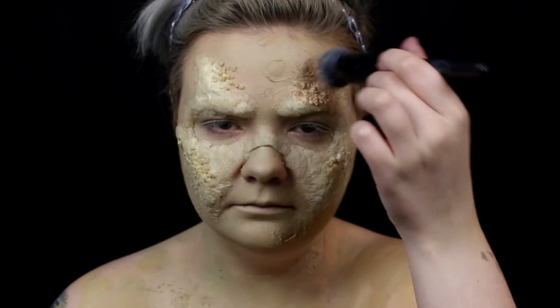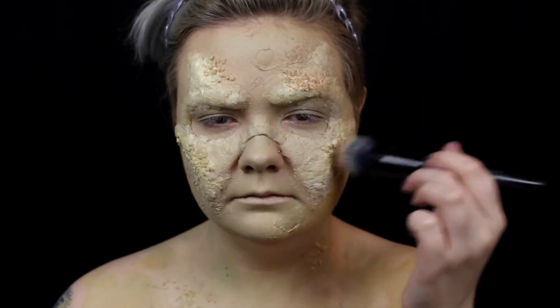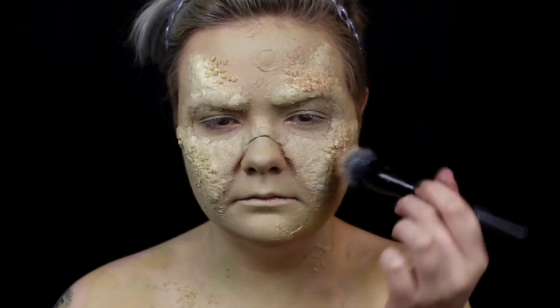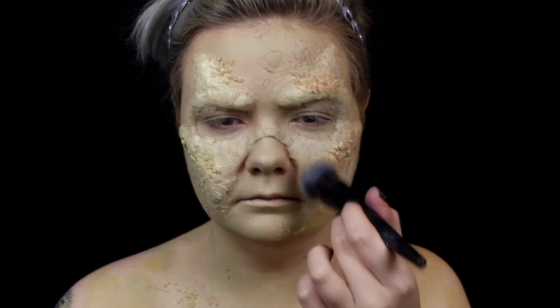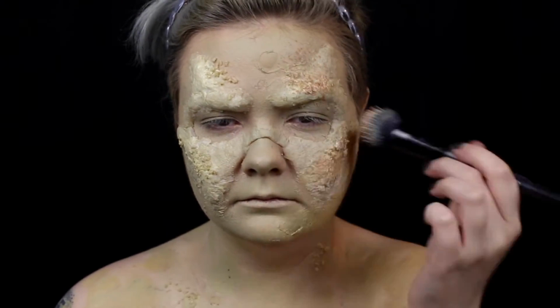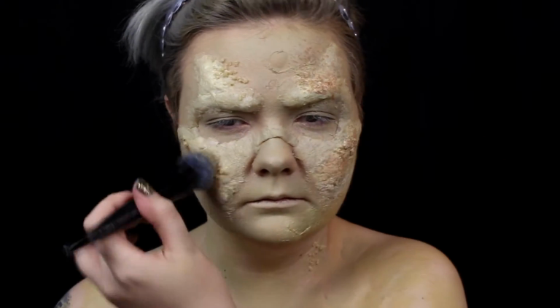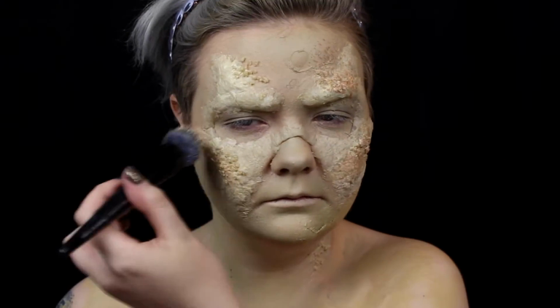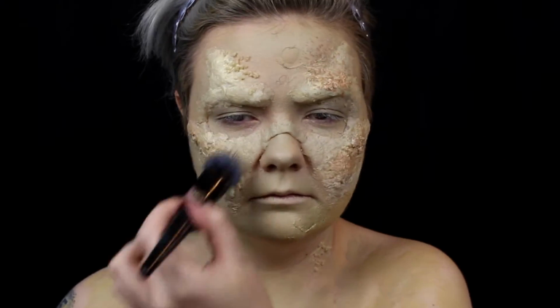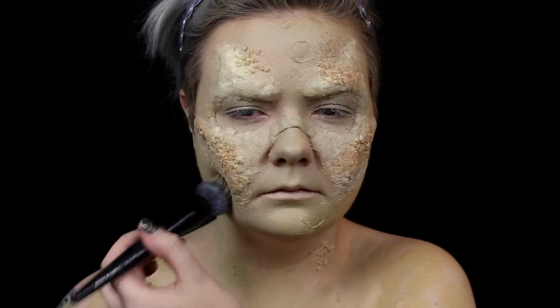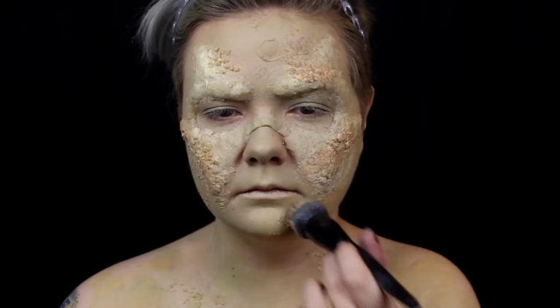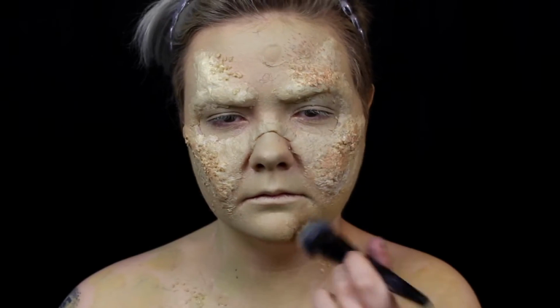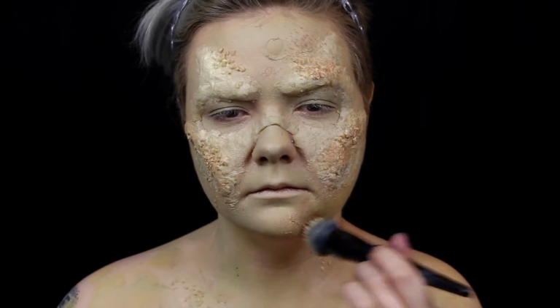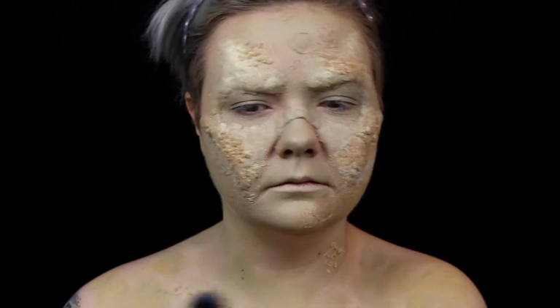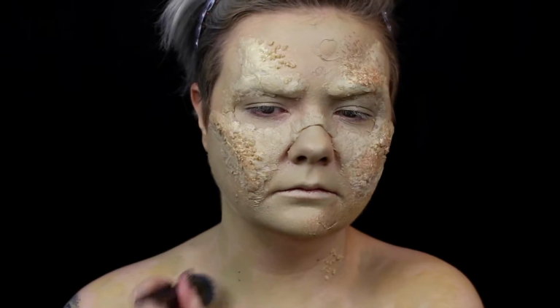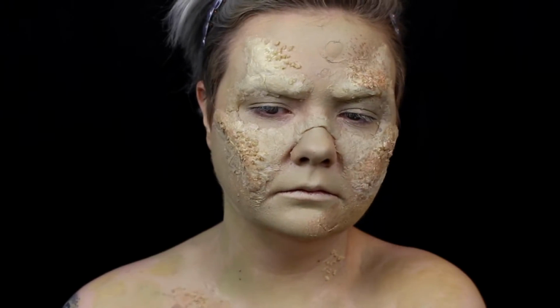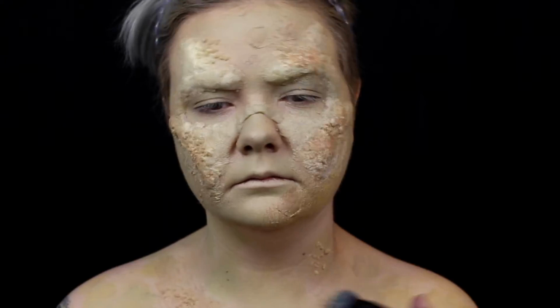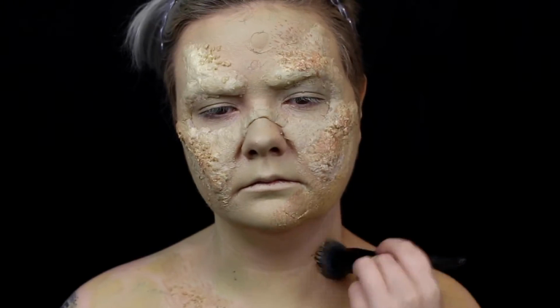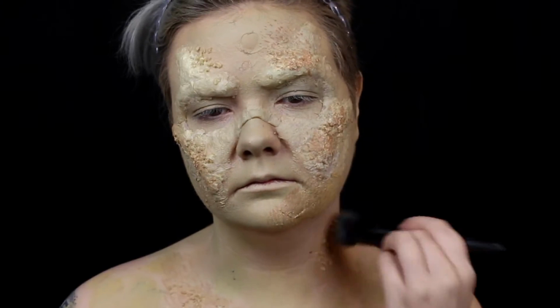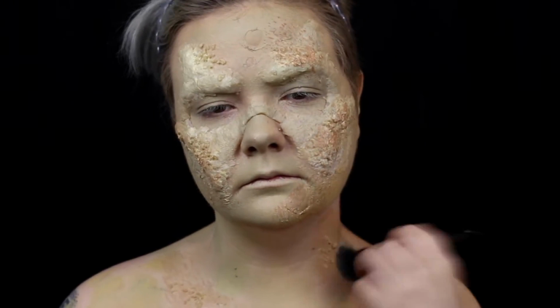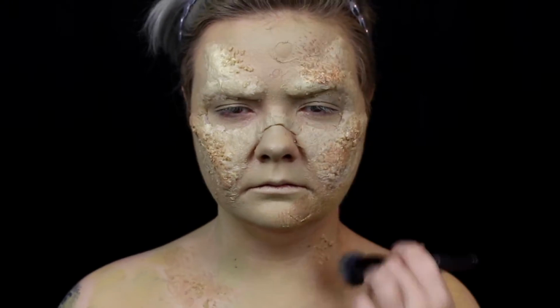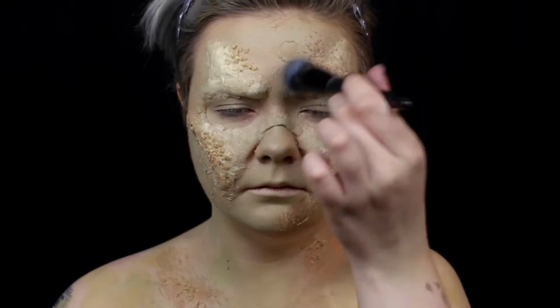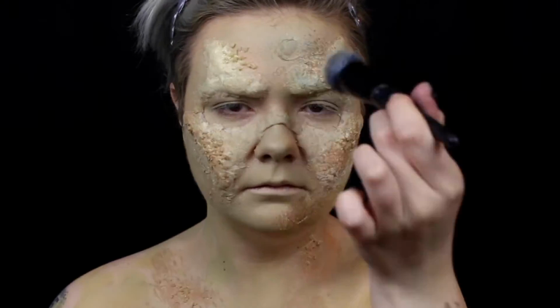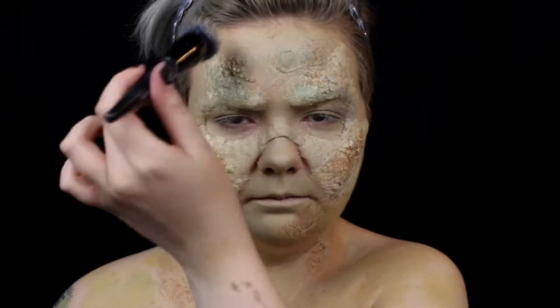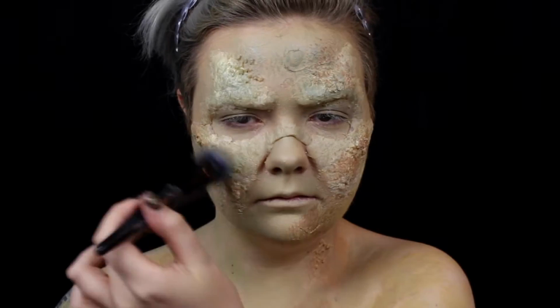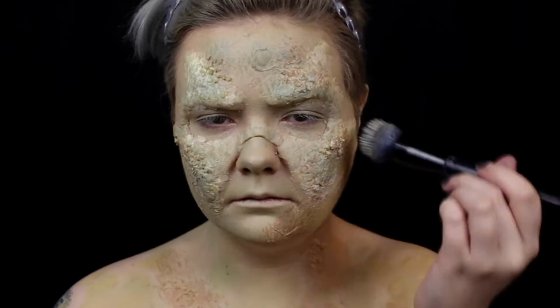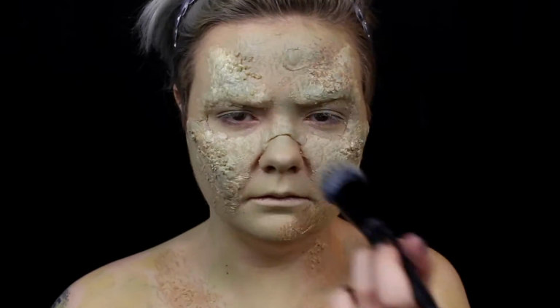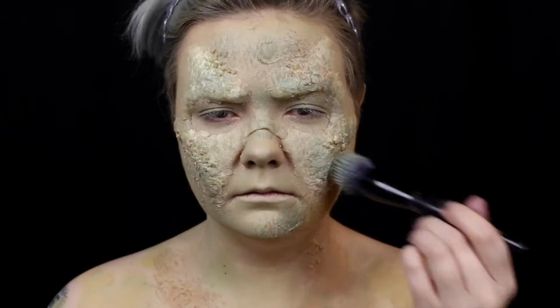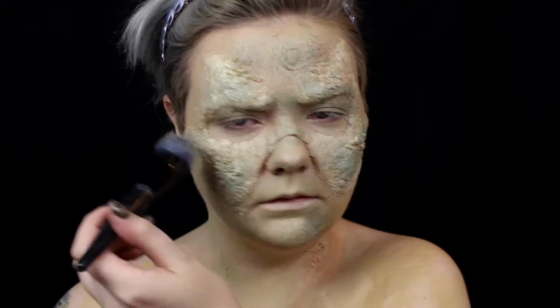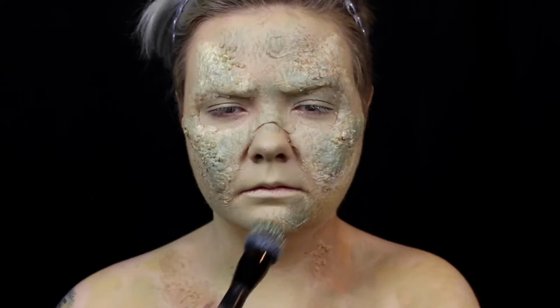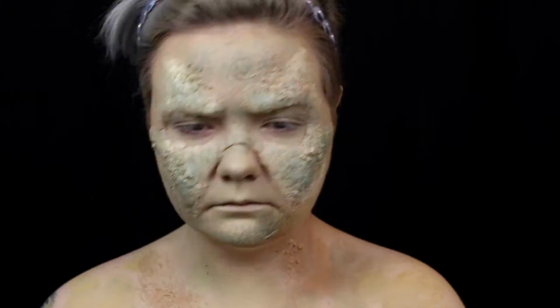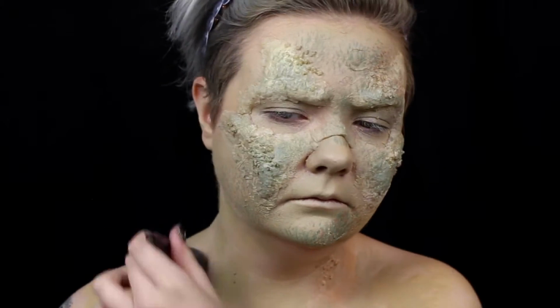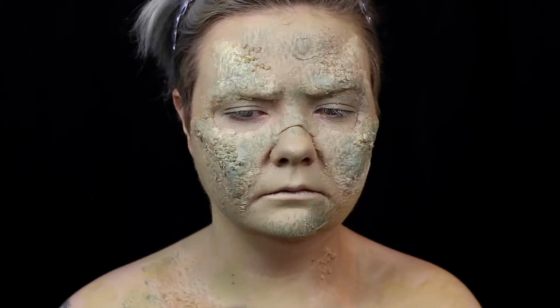I stipple a light brown on top of my base color to add even more blotchiness to the skin. Then I stipple a dark green and a cream color to further break up the skin color.